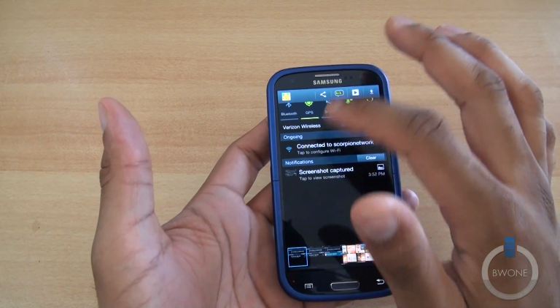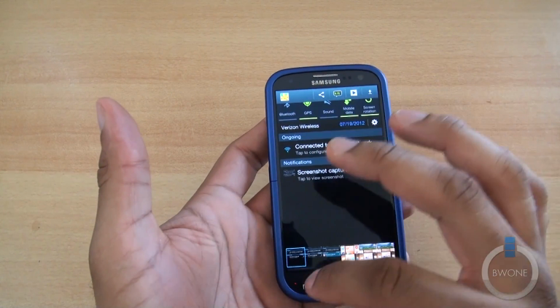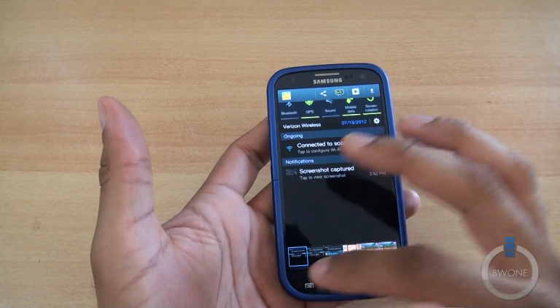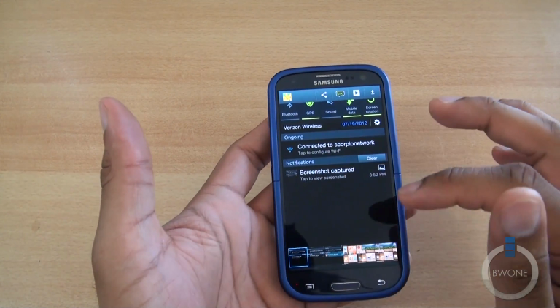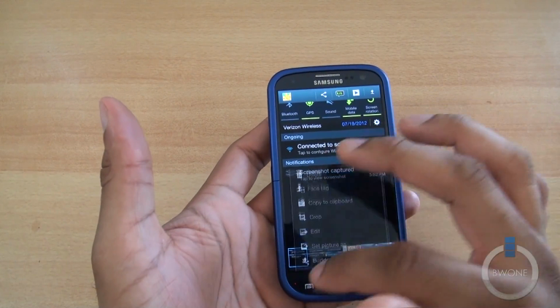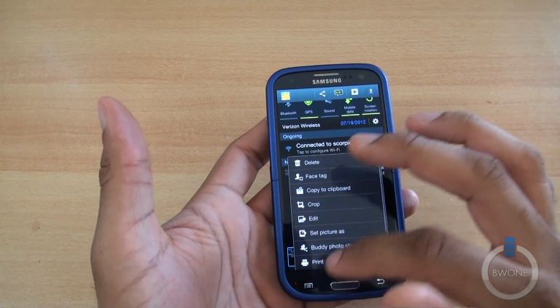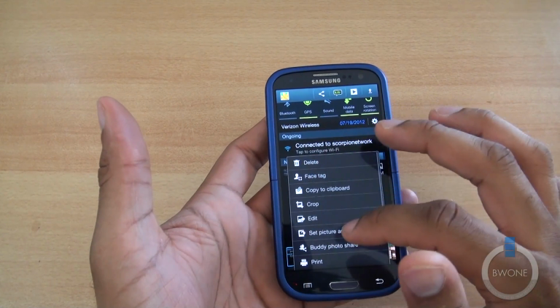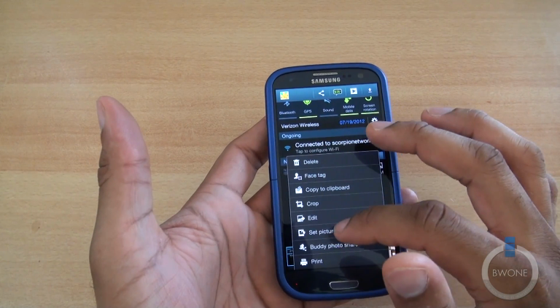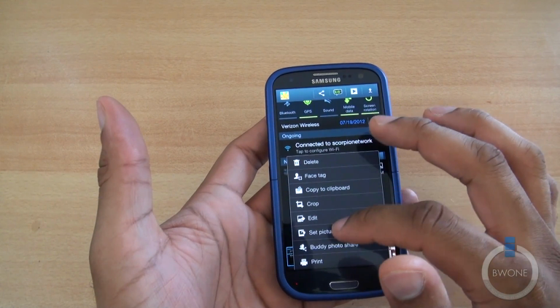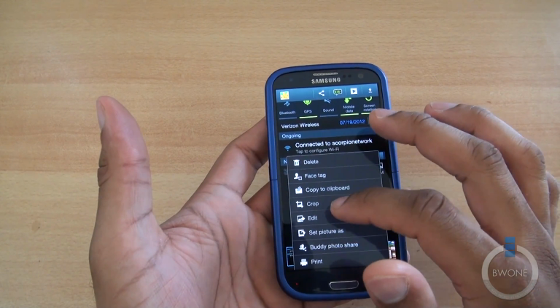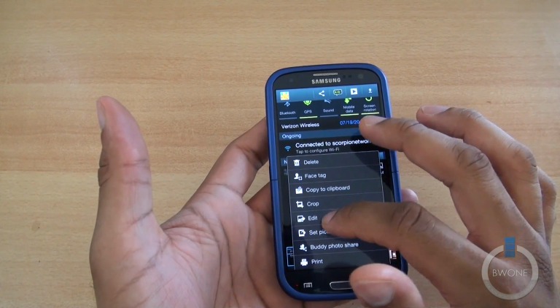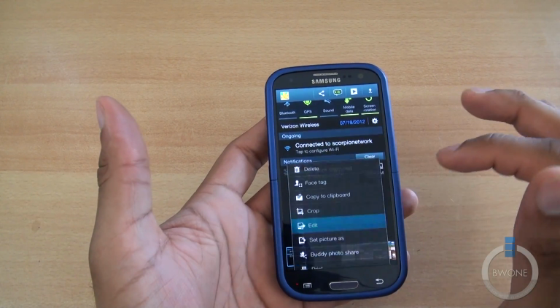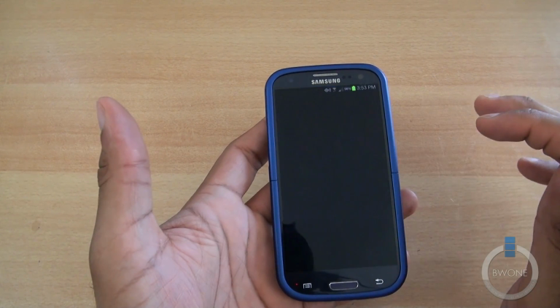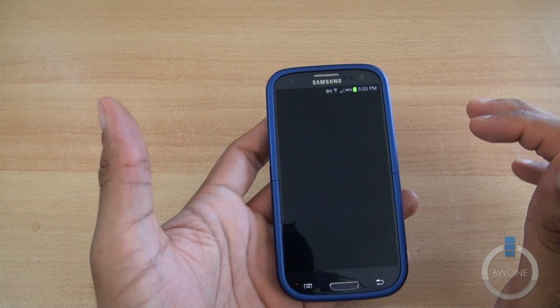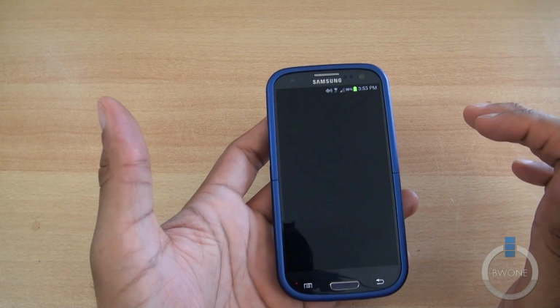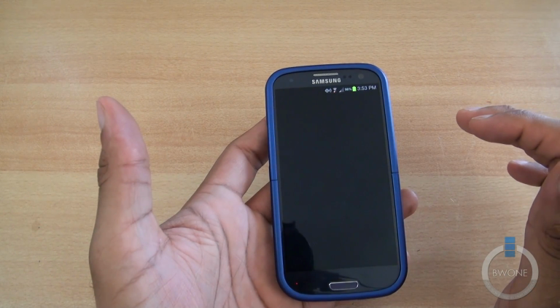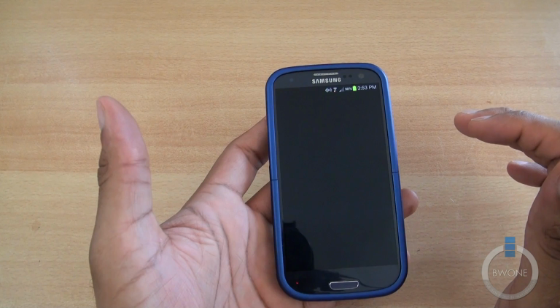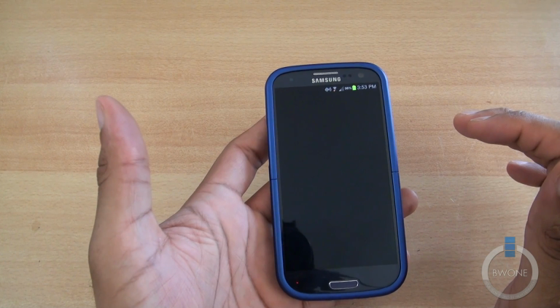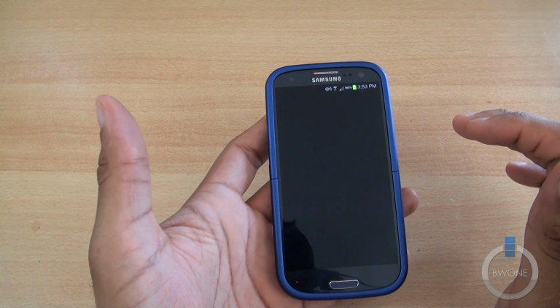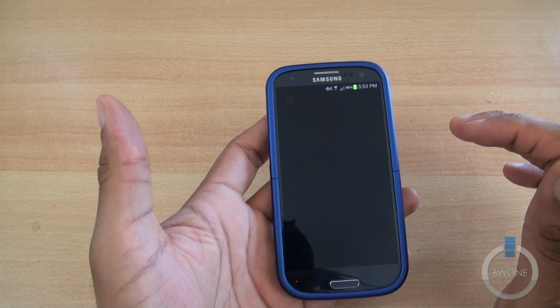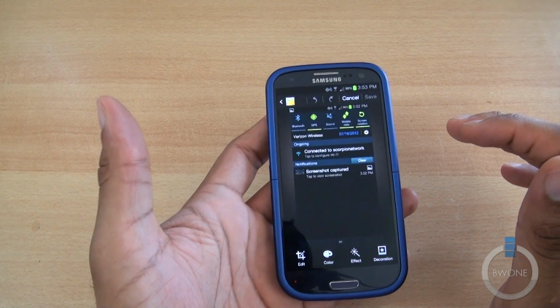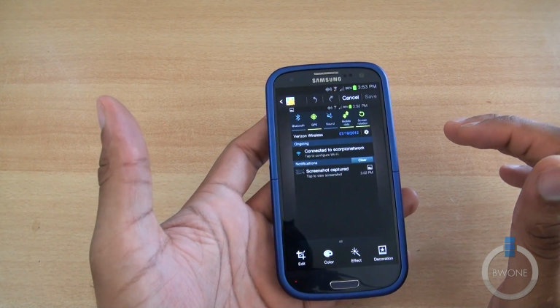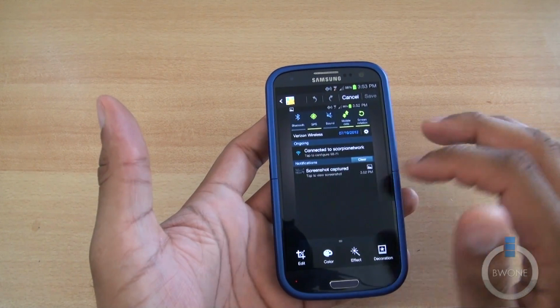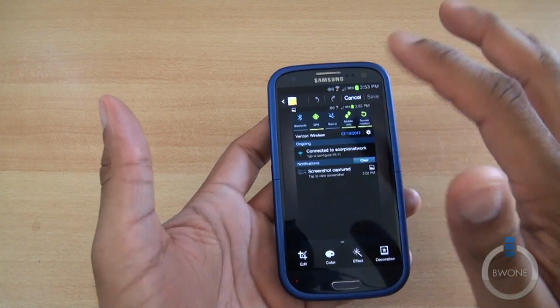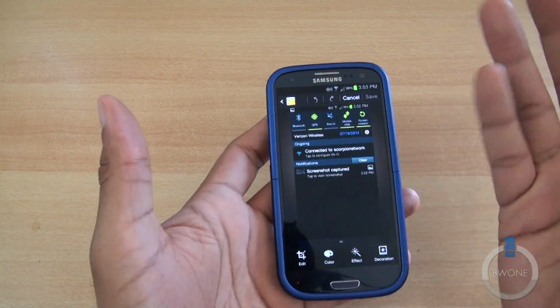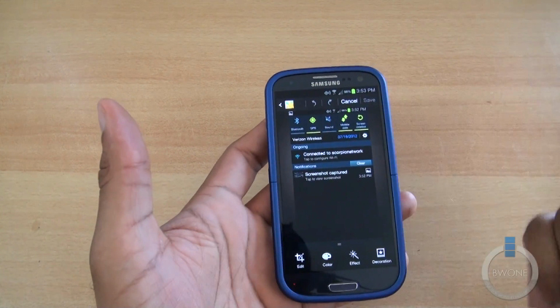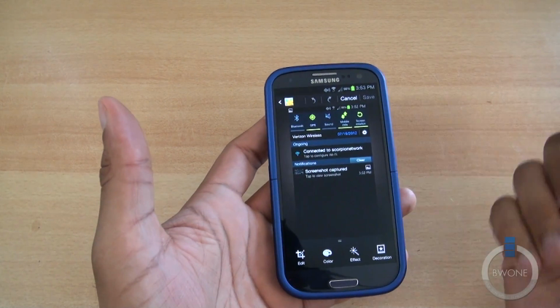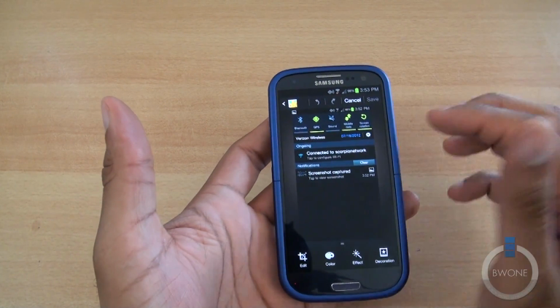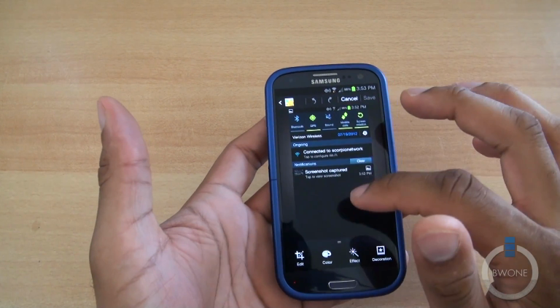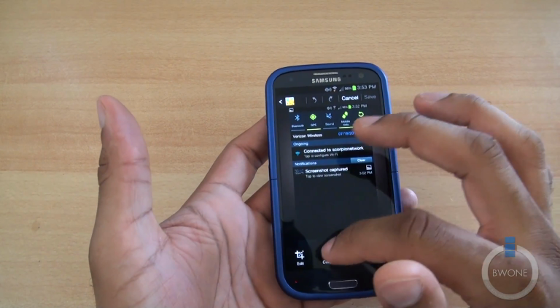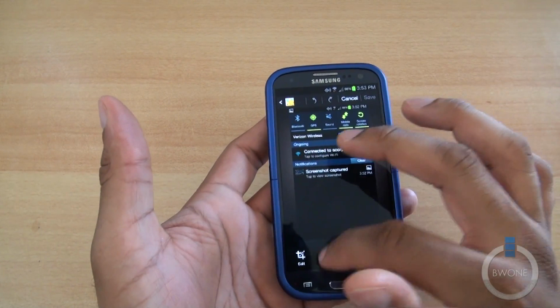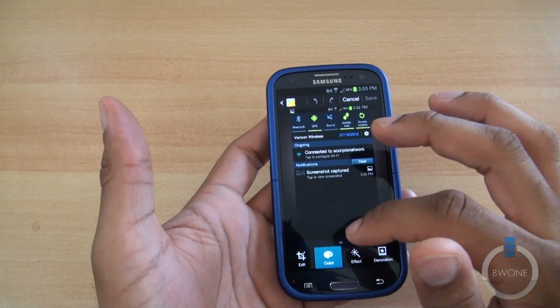Another thing I want to show you: if you have the photo editor downloaded, you can hit Edit and go in and photo-edit the image if you want to, to do some further cool customizations to it.